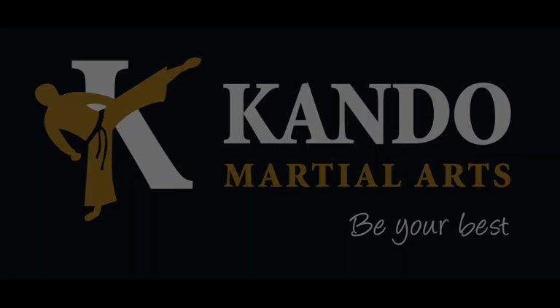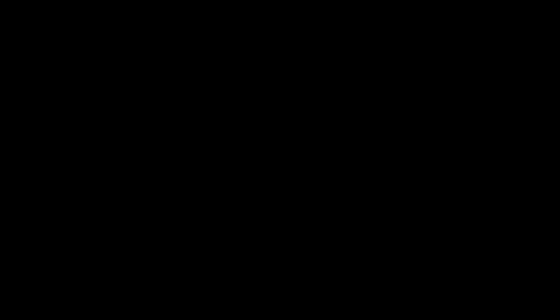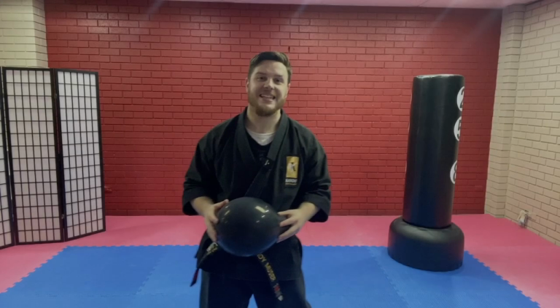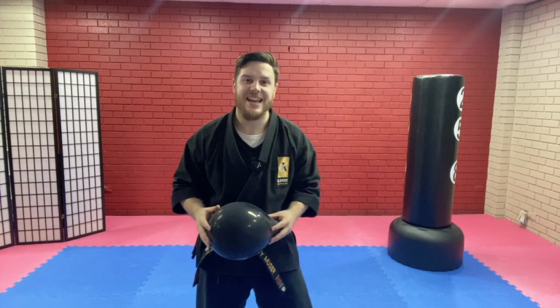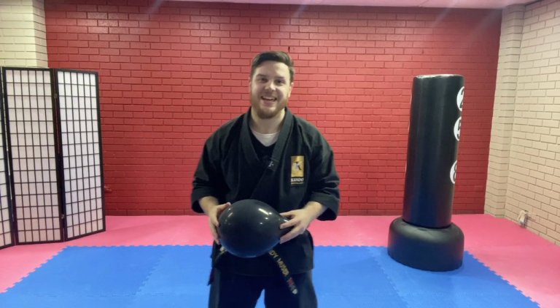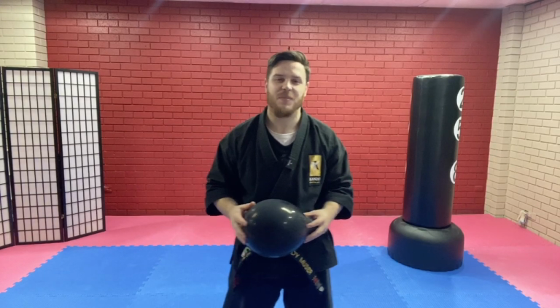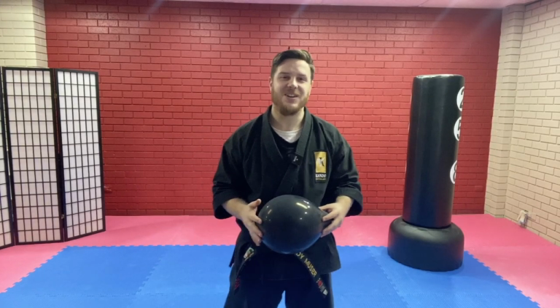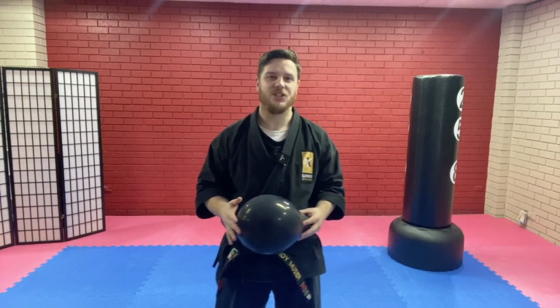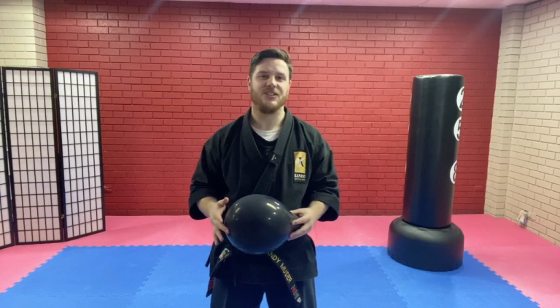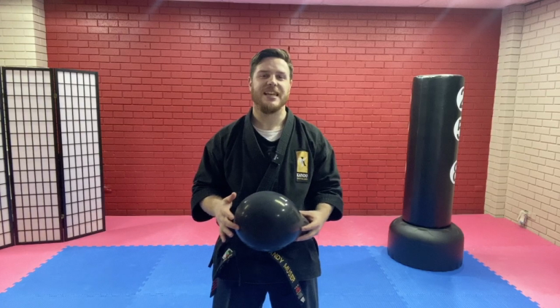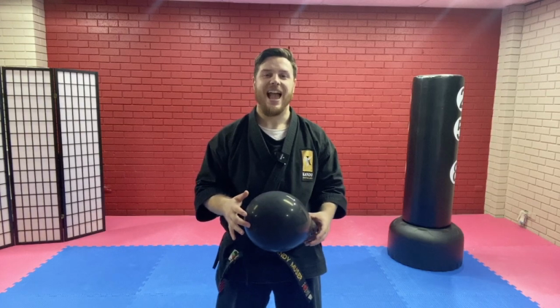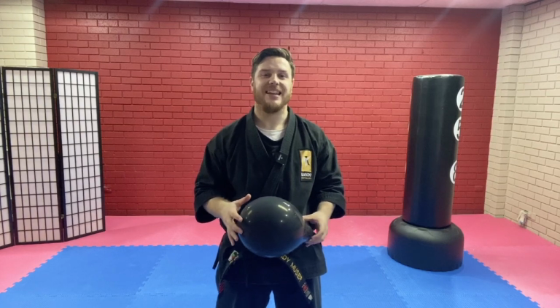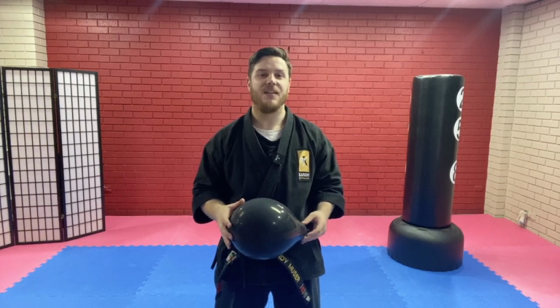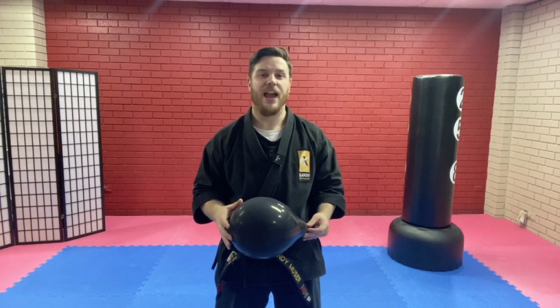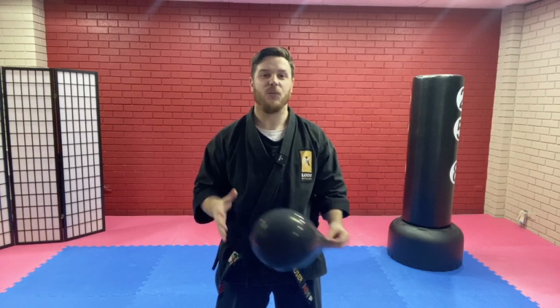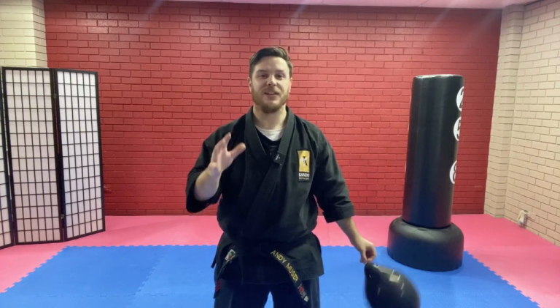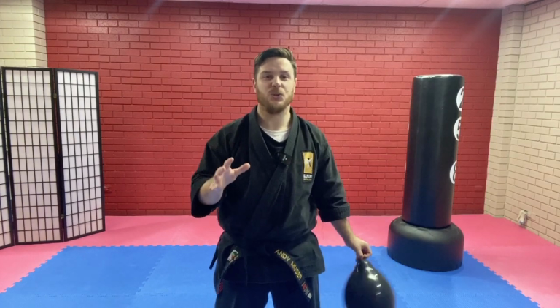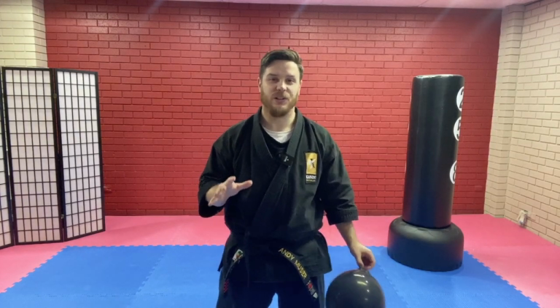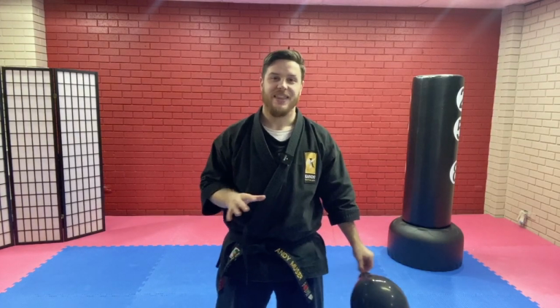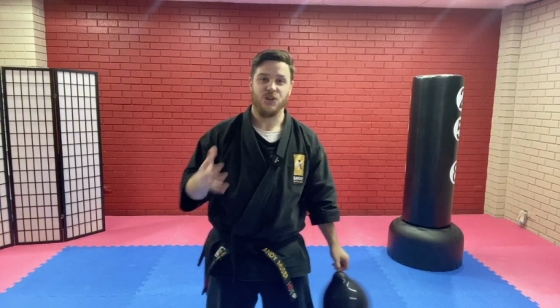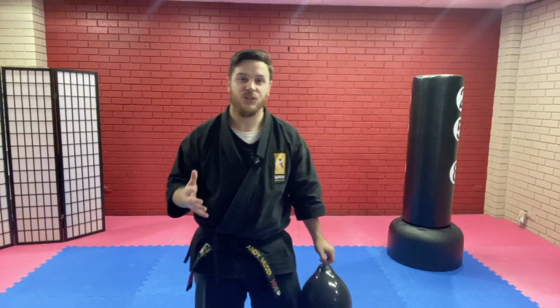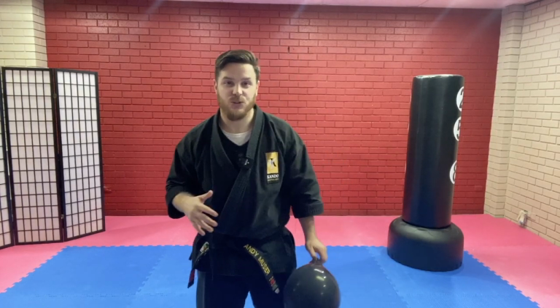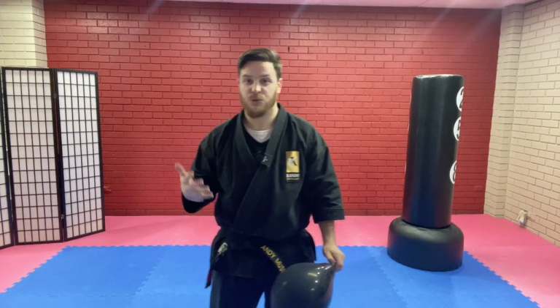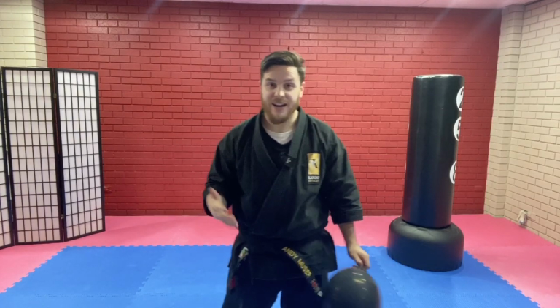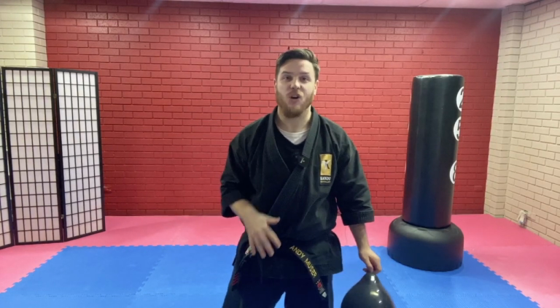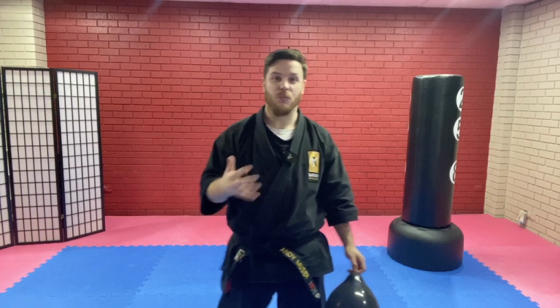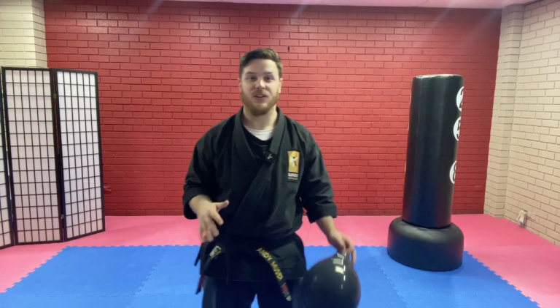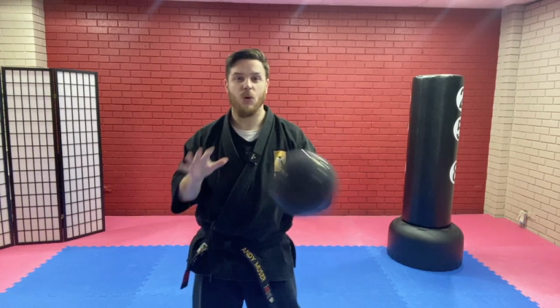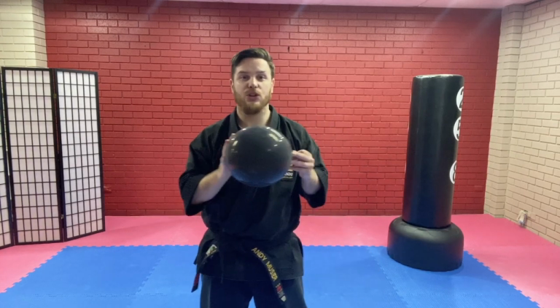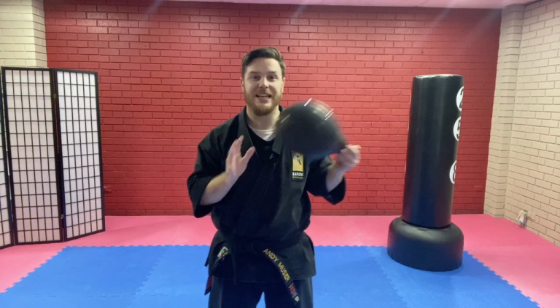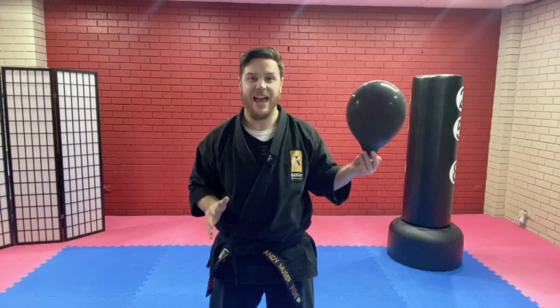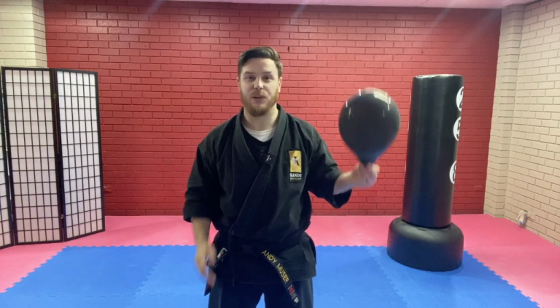Hey guys, Sensei Andy here from Kandan Martial Arts Knox, and today I've got a really cool drill that you can use to train at home, to practice at home. All you need is a balloon.